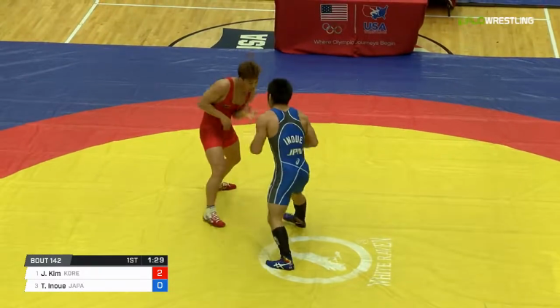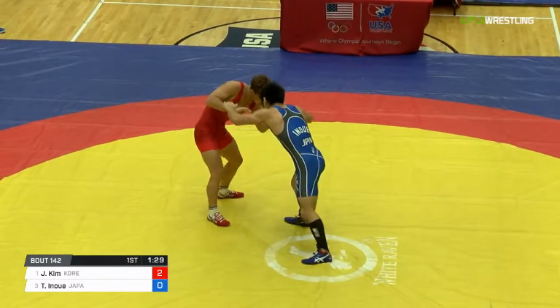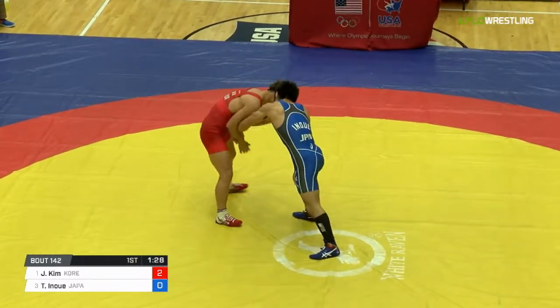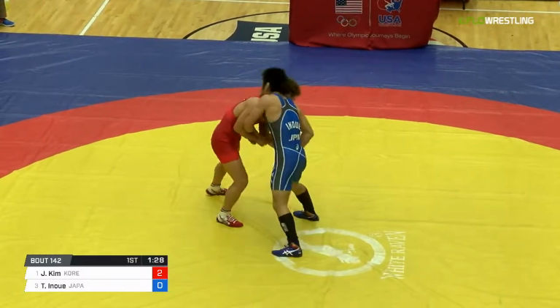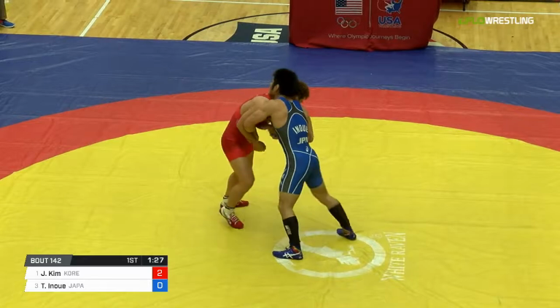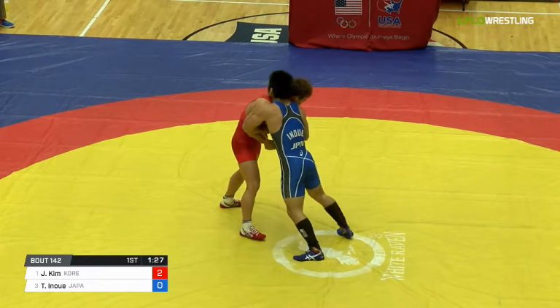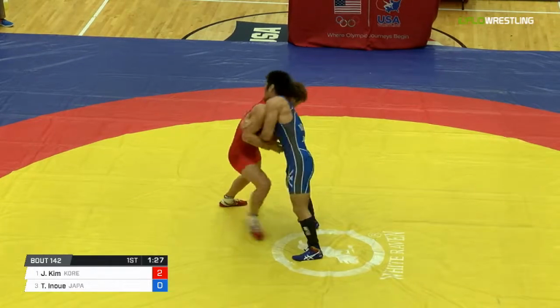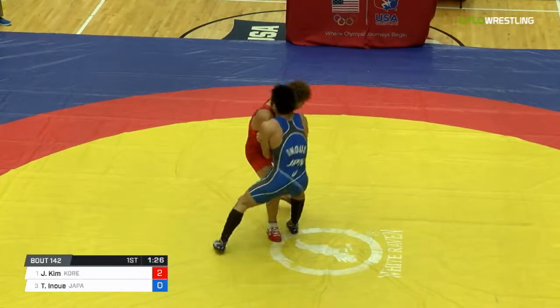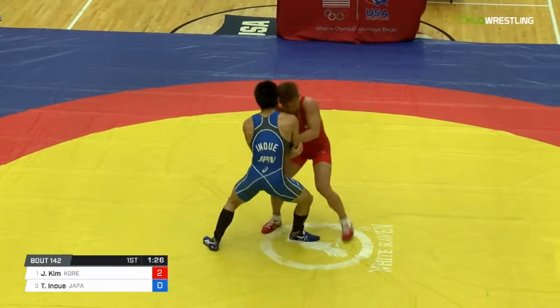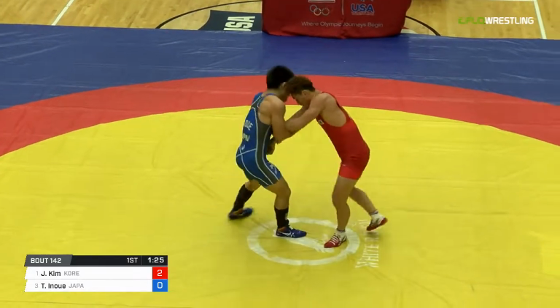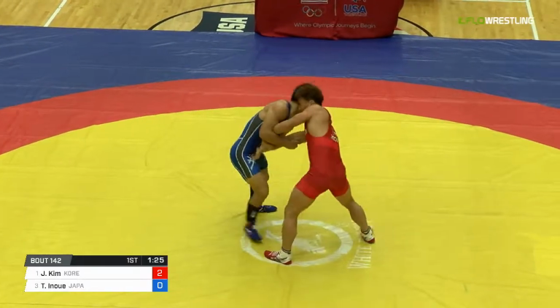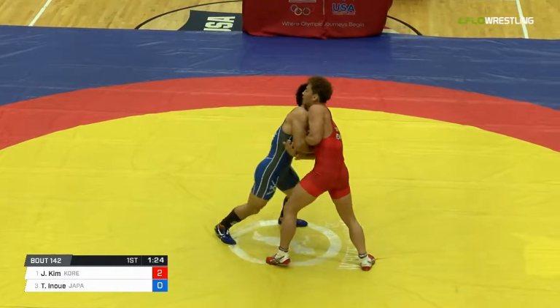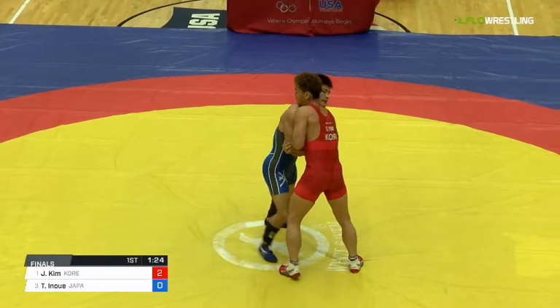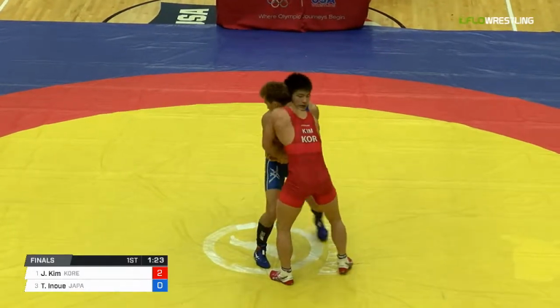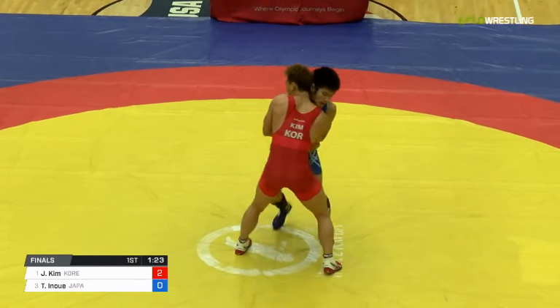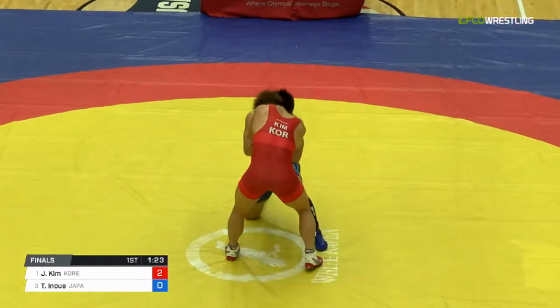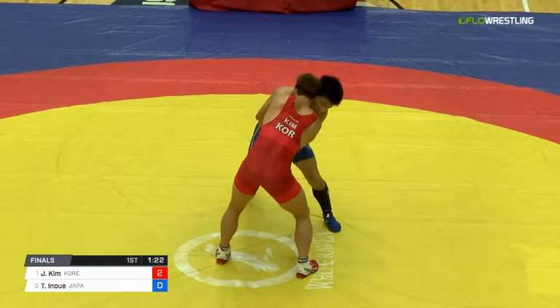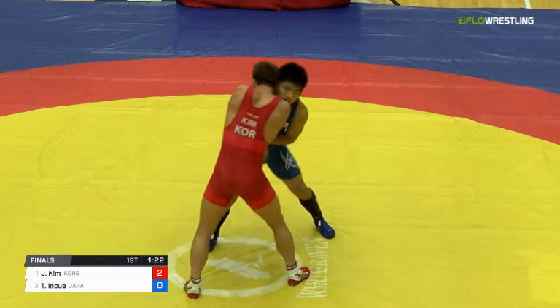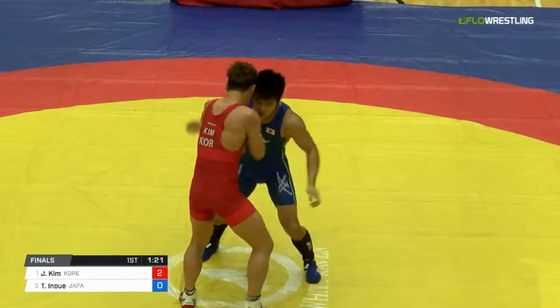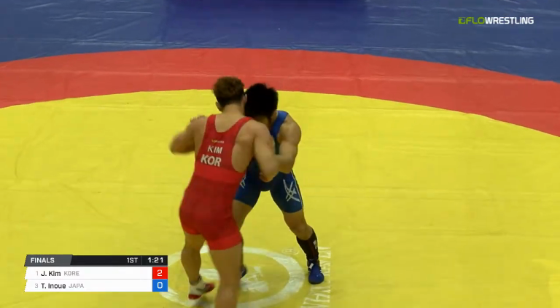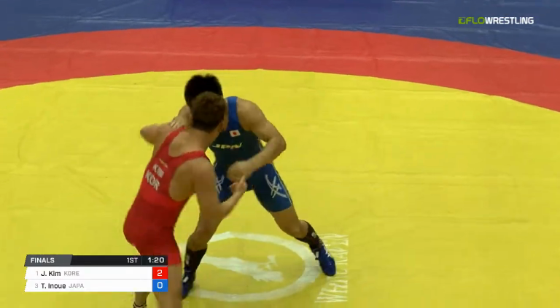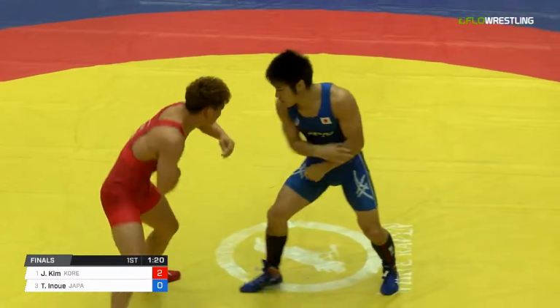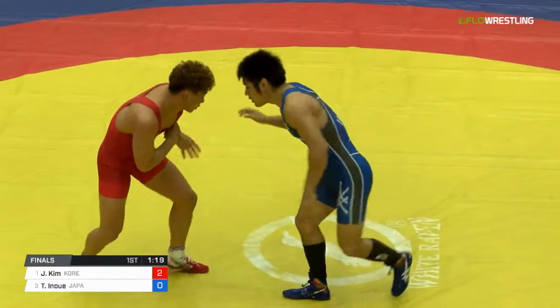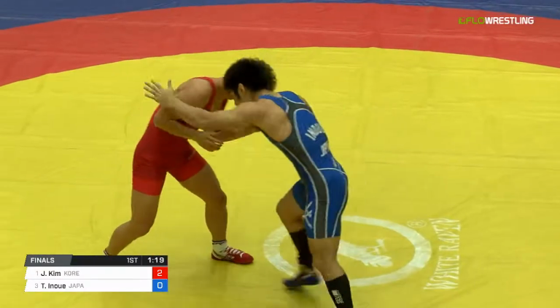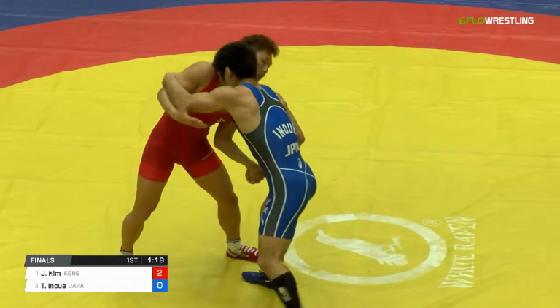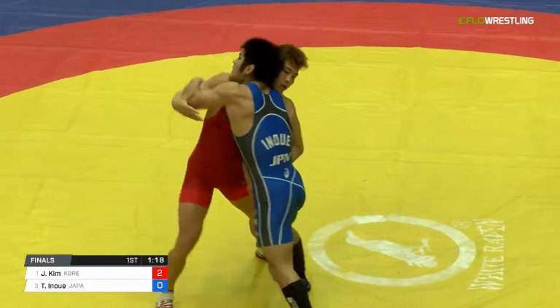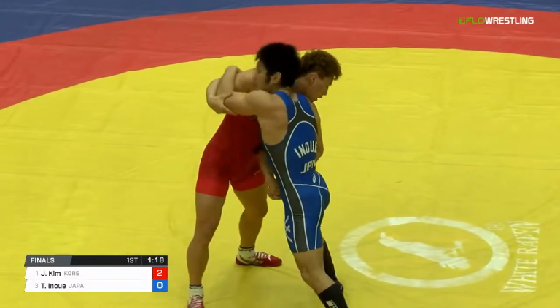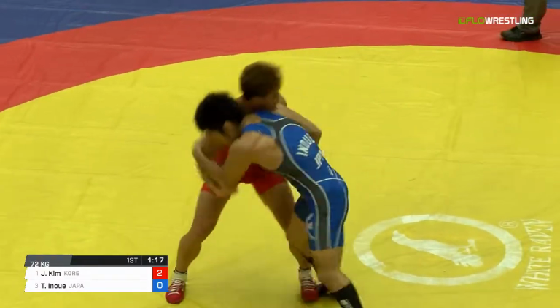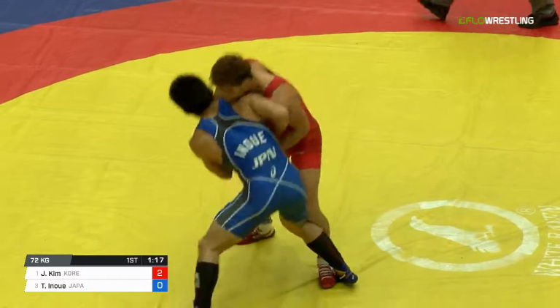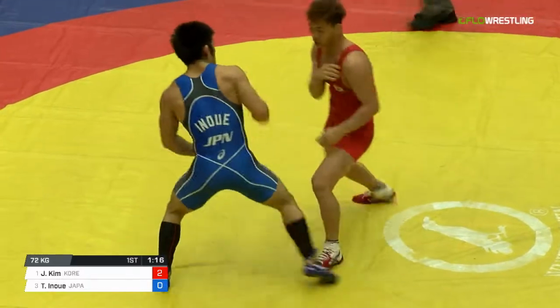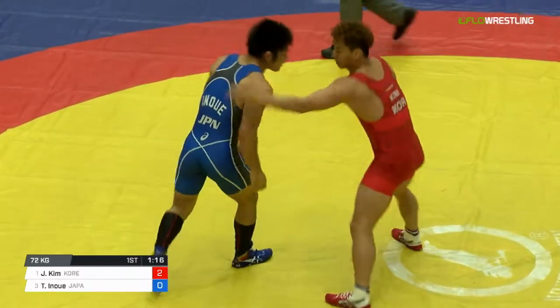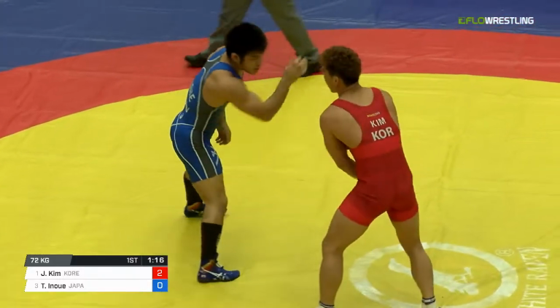Judge caught it. Kim is not fun to wrestle, man. Watch — you see, he whips him with his chin there.